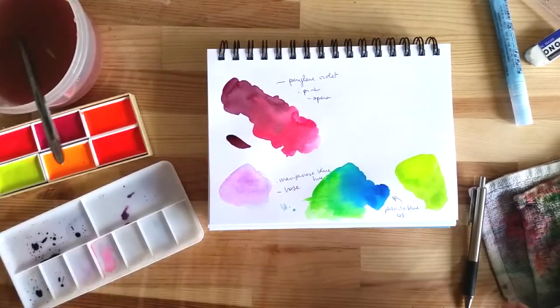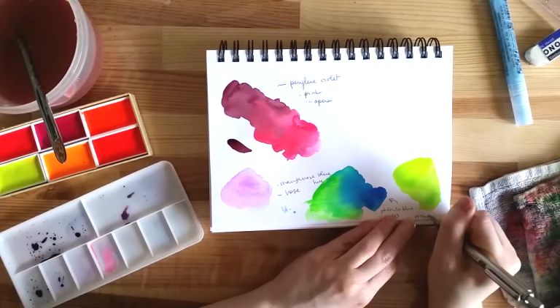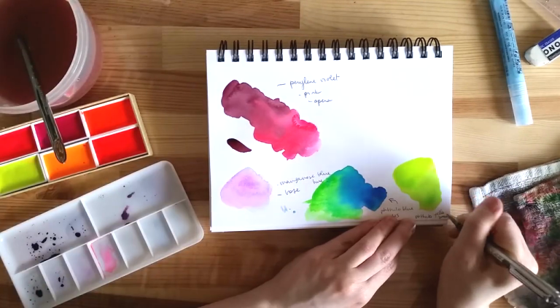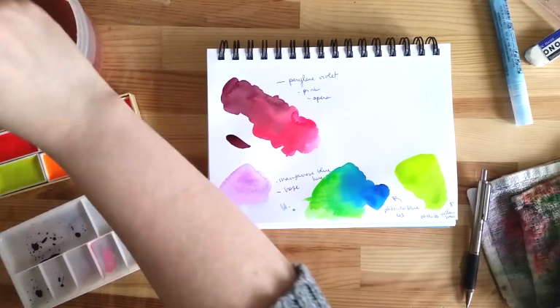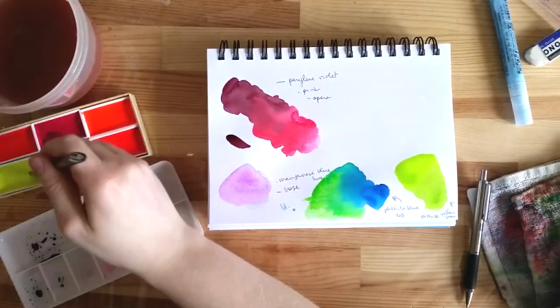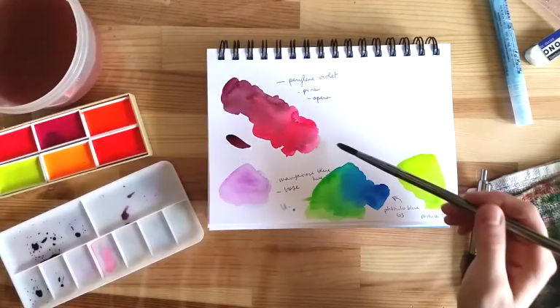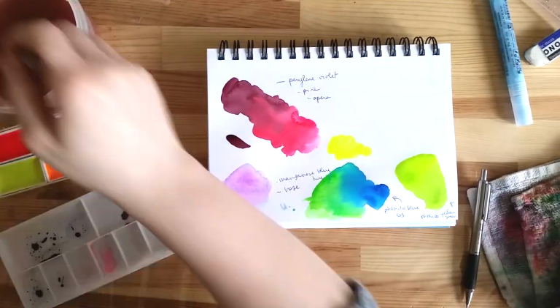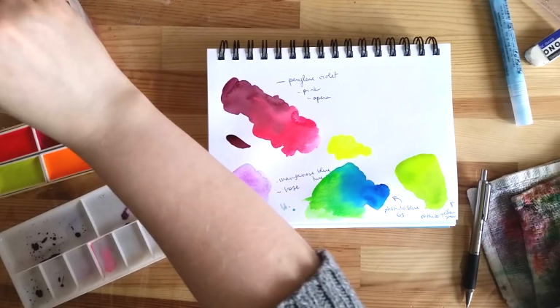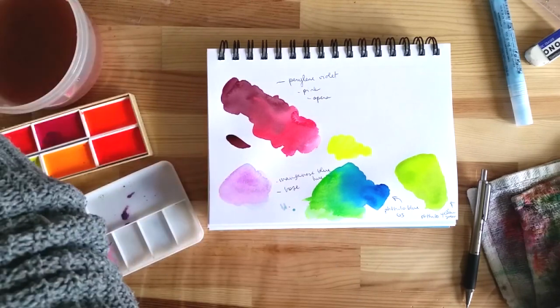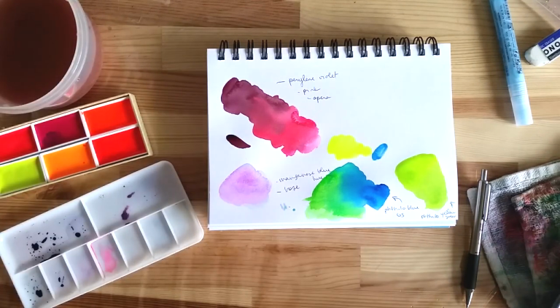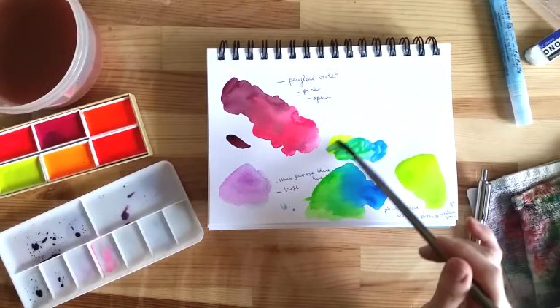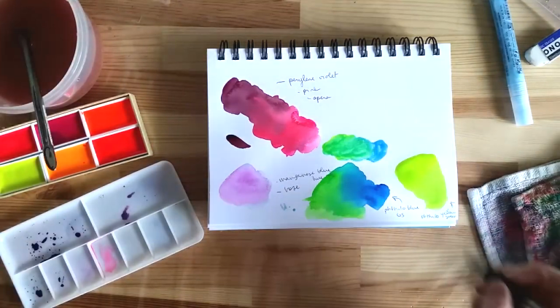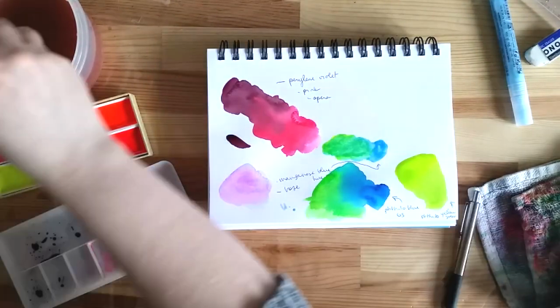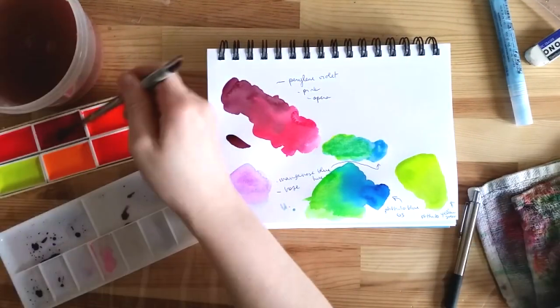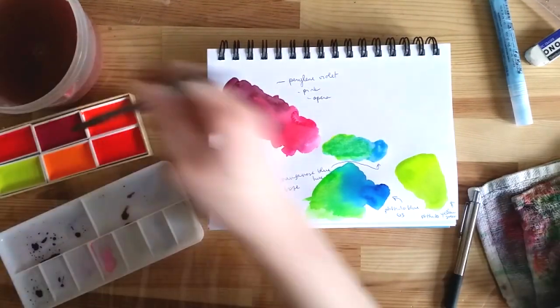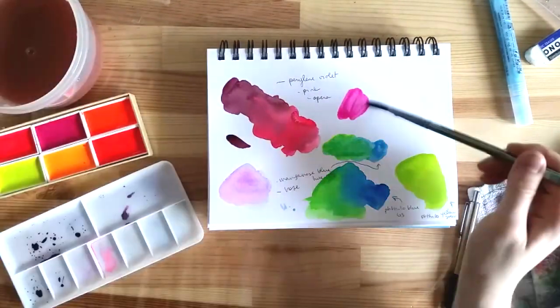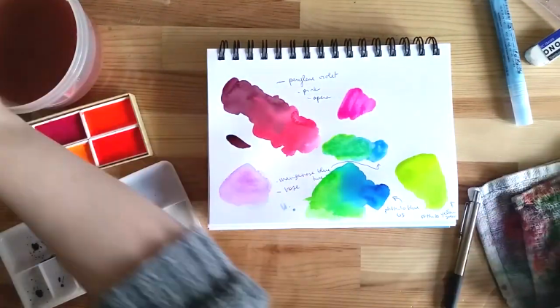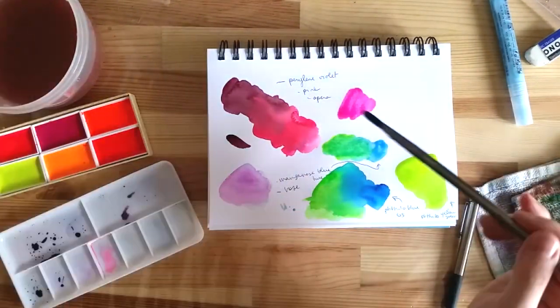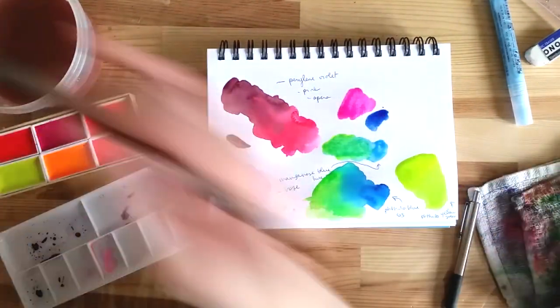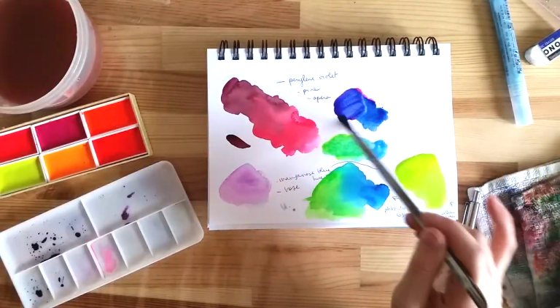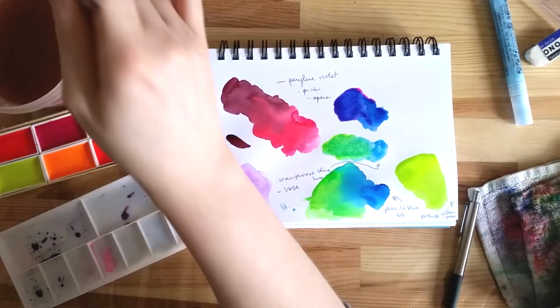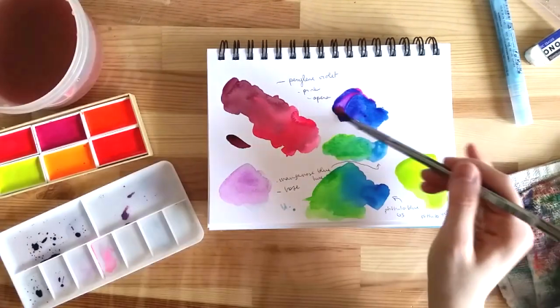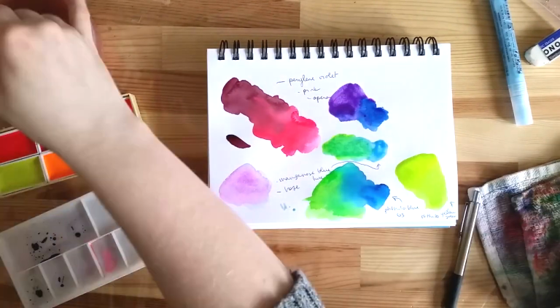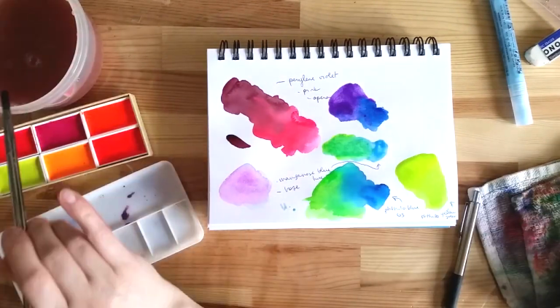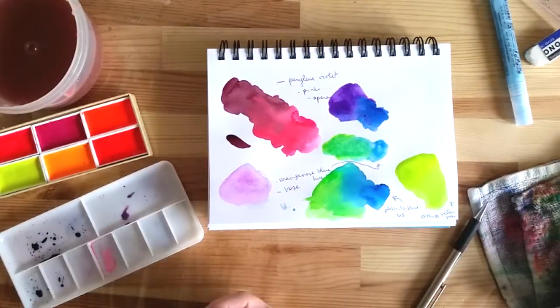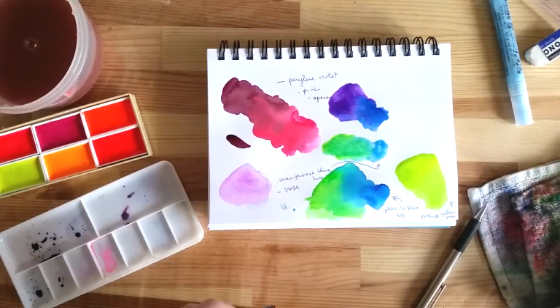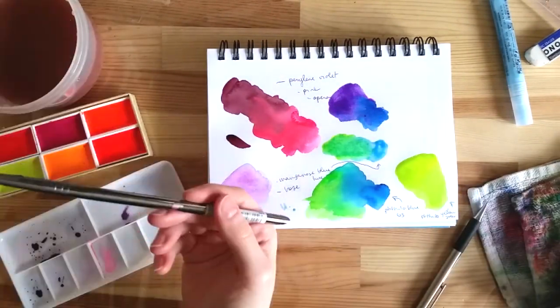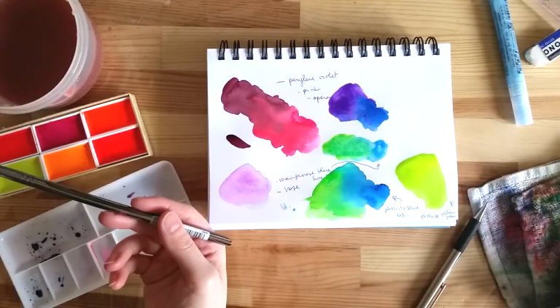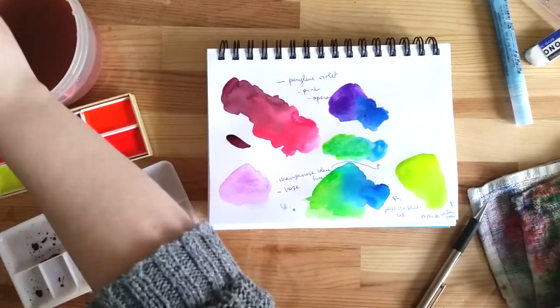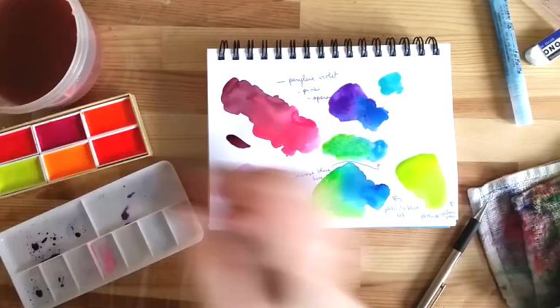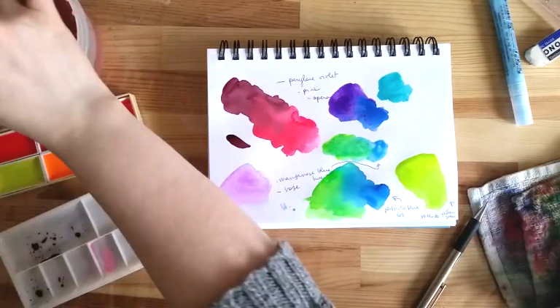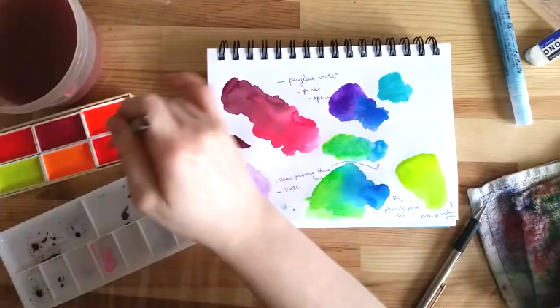I mixed phthalo blue green shade with the yellow and it made a super bright green. I also mixed phthalo blue red shade with pink and it made for a nice violet.